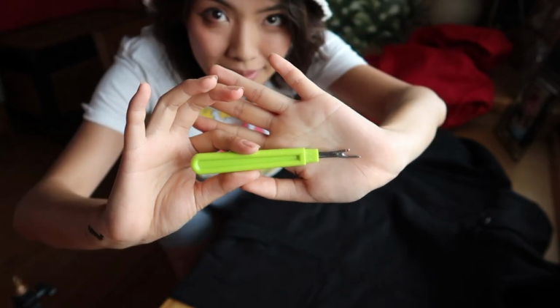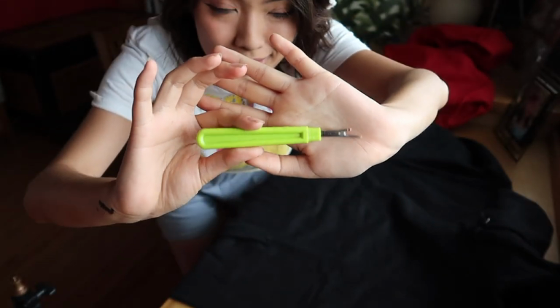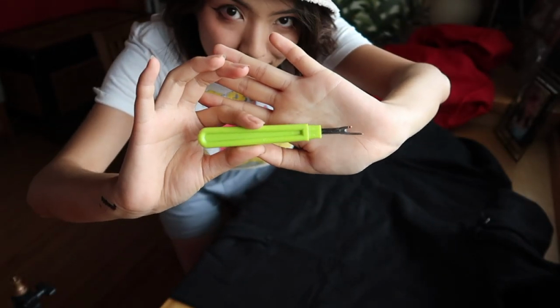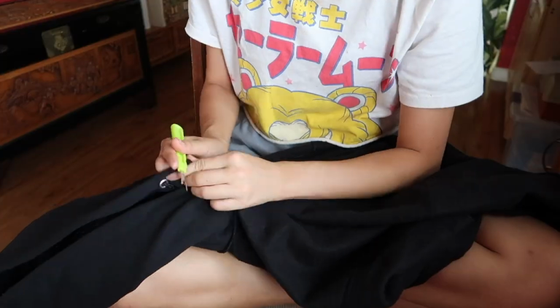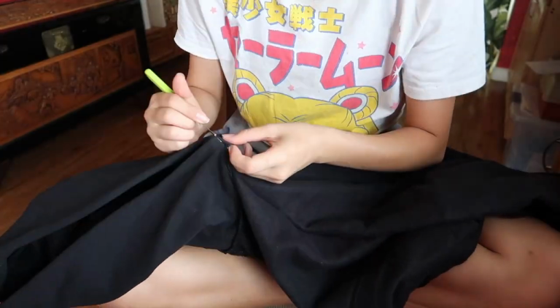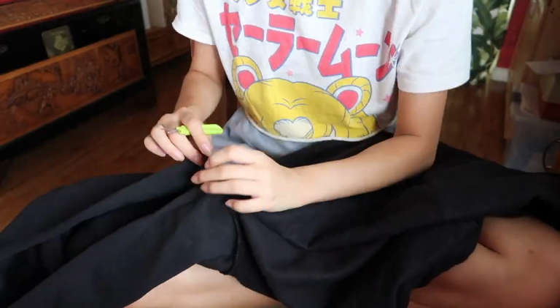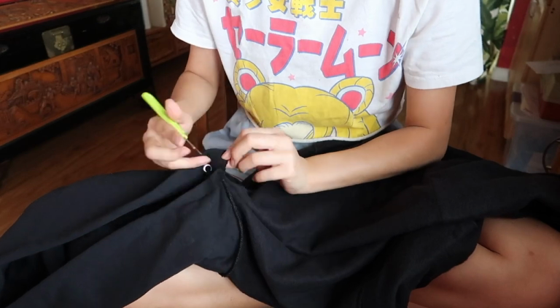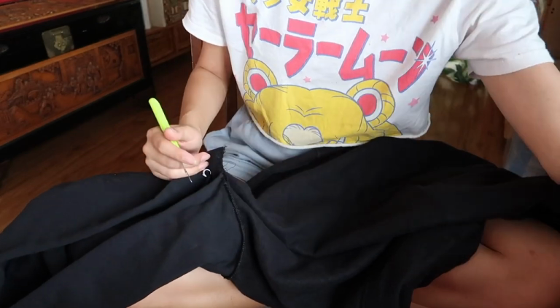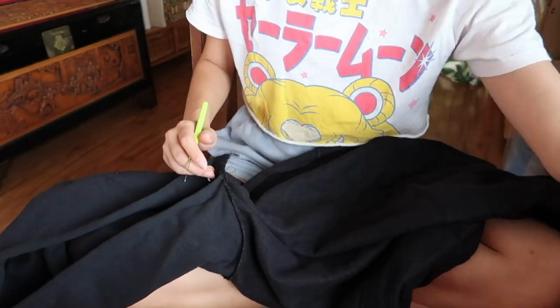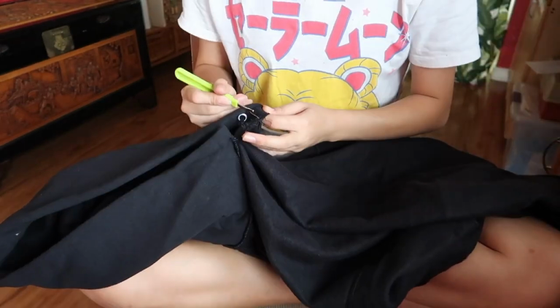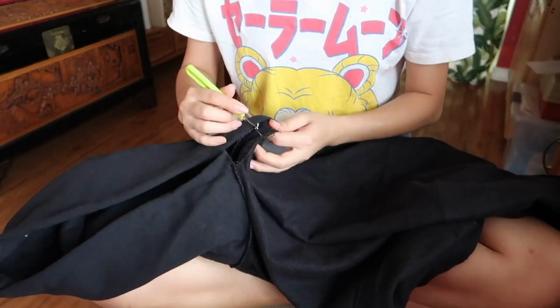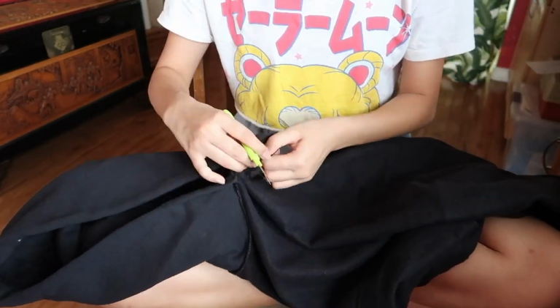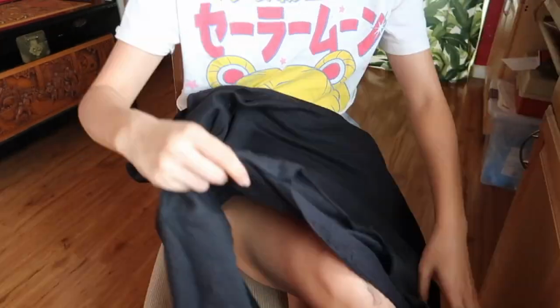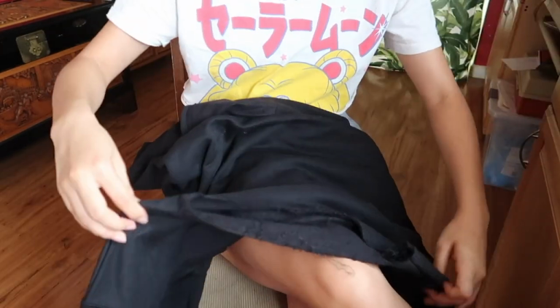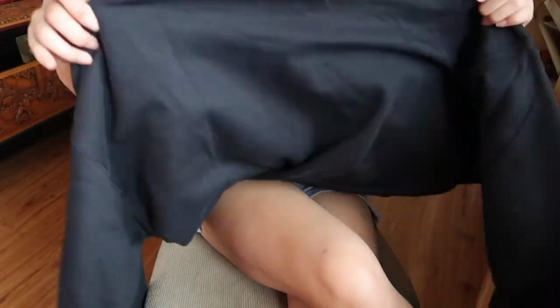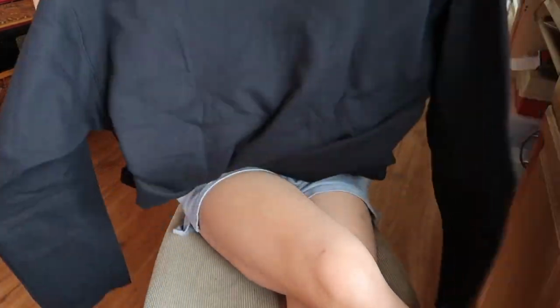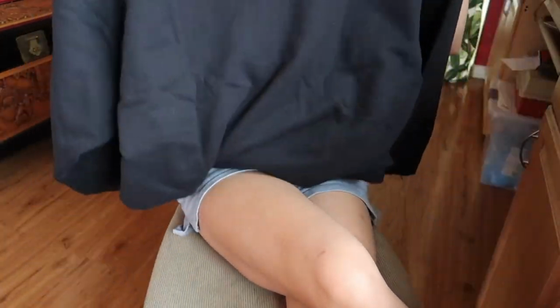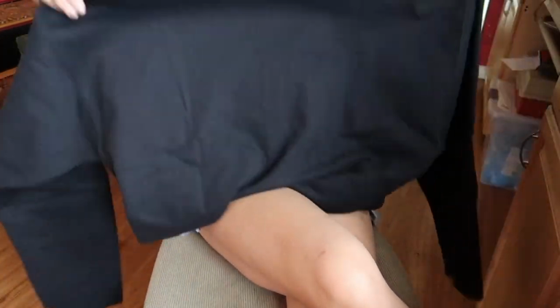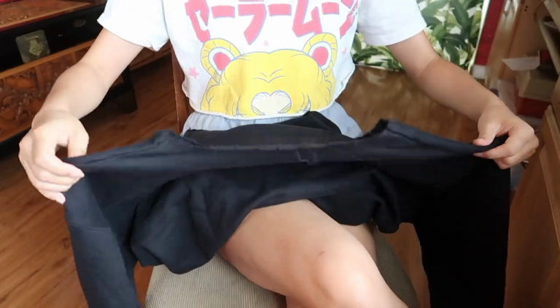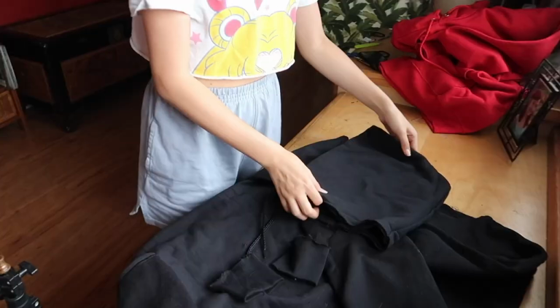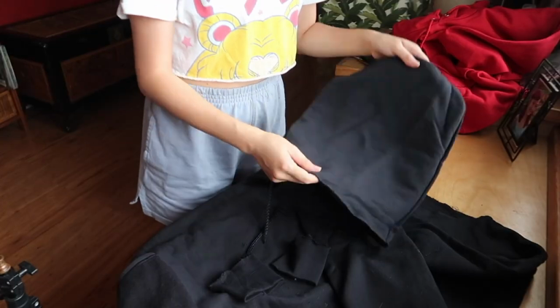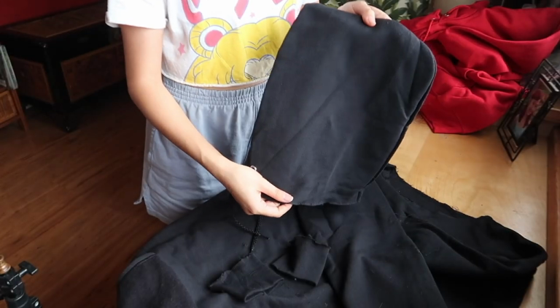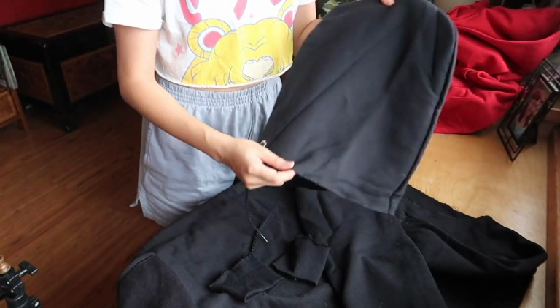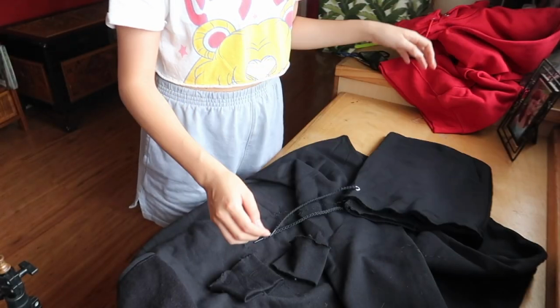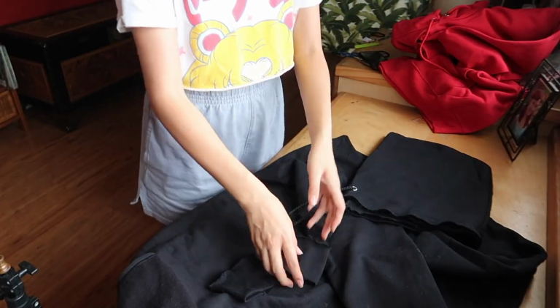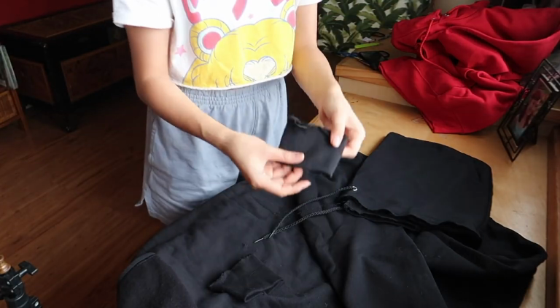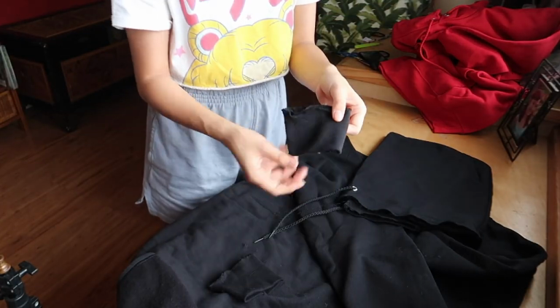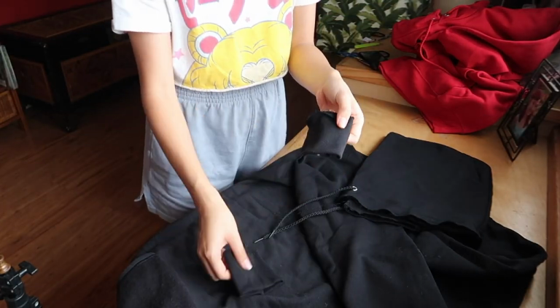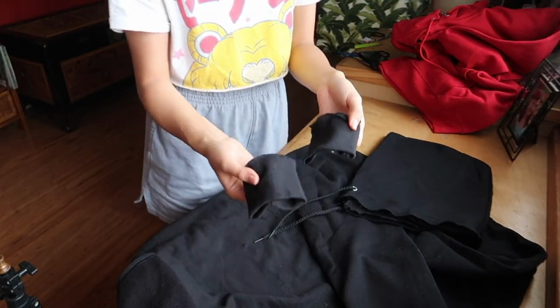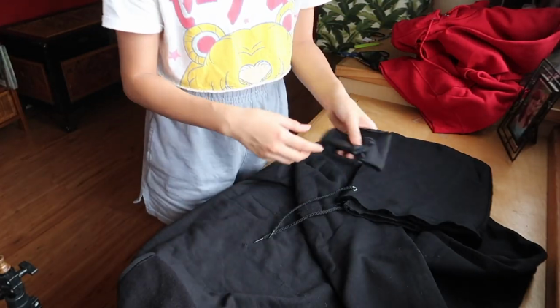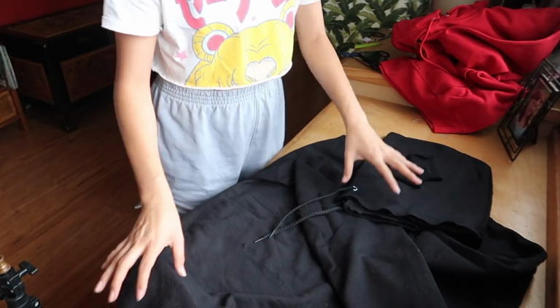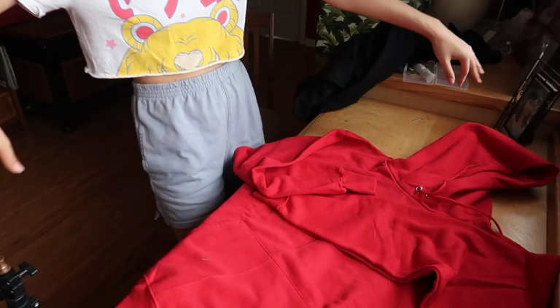We shall begin by busting out our trusty old seam ripper and ripping the hood off the hoodie. Quick question — if no hood on hoodie, still hoodie? Anyway, you're gonna remove the hood and the cuffs from both the red and the black hoodie.